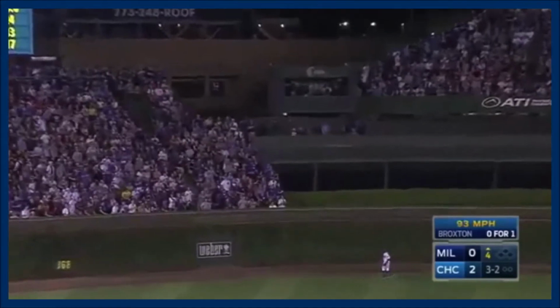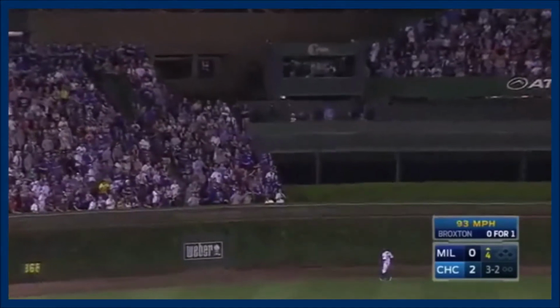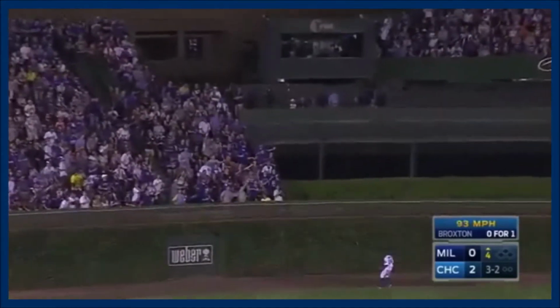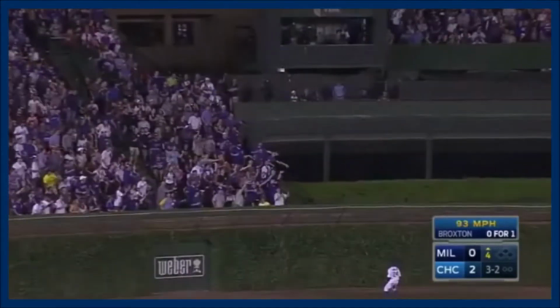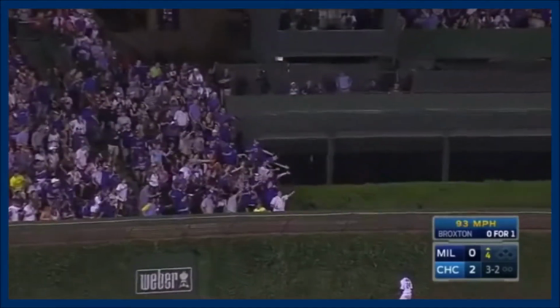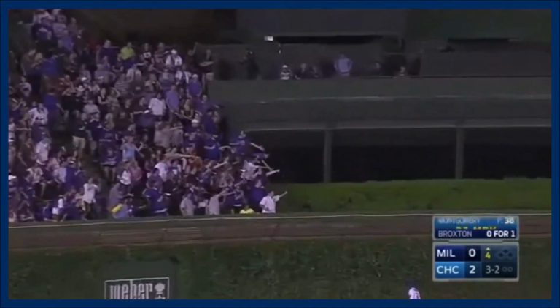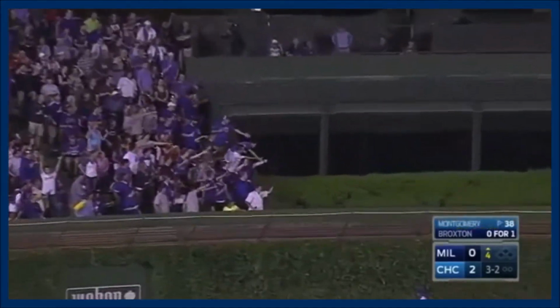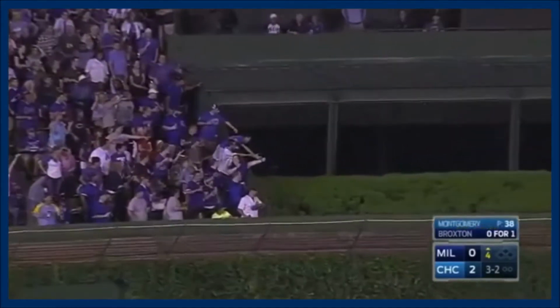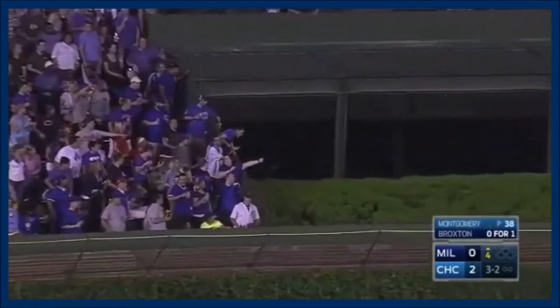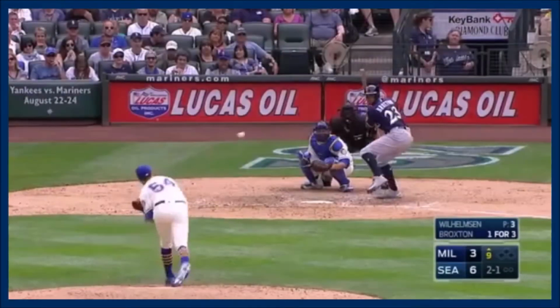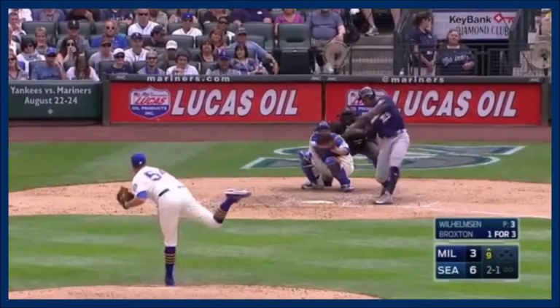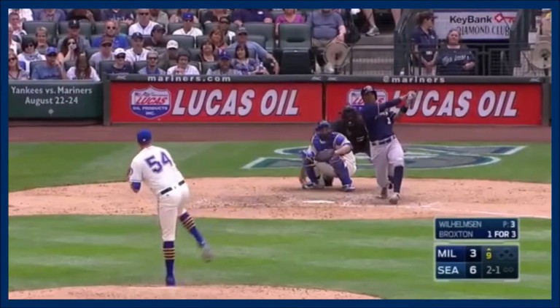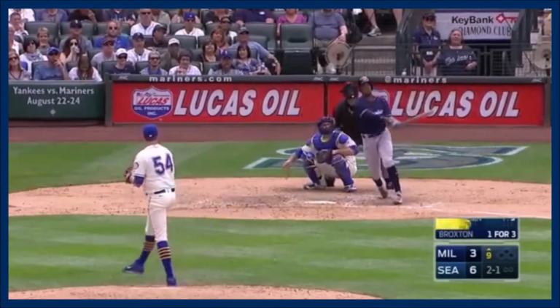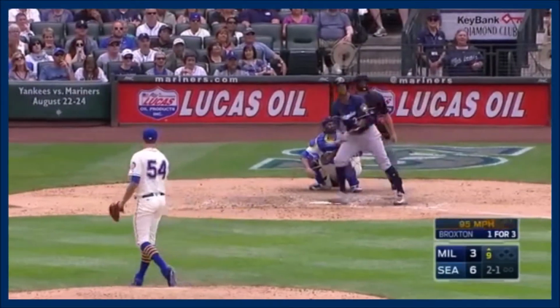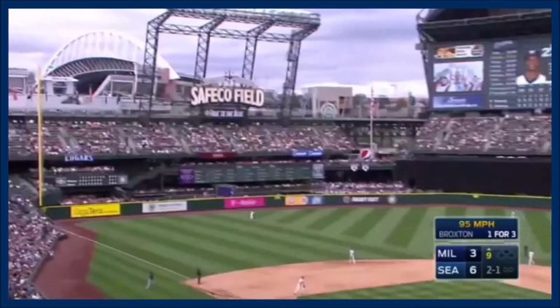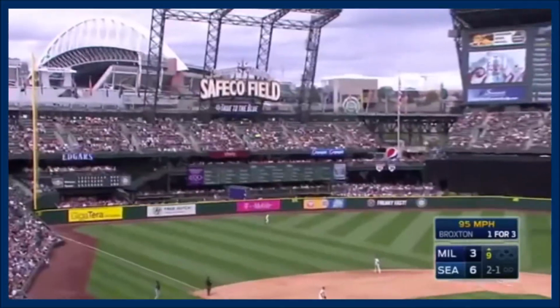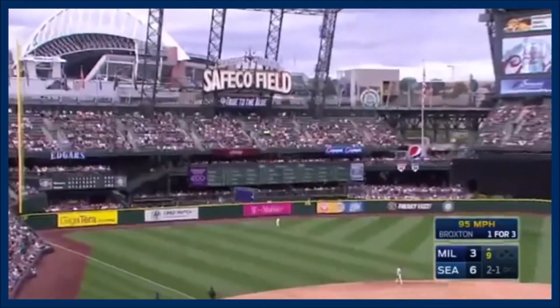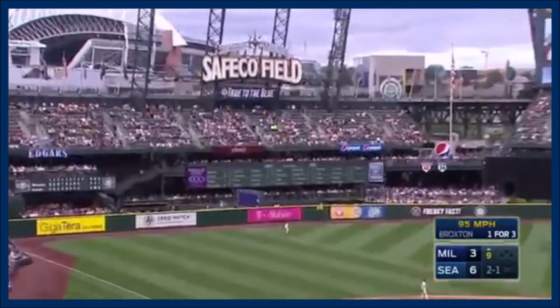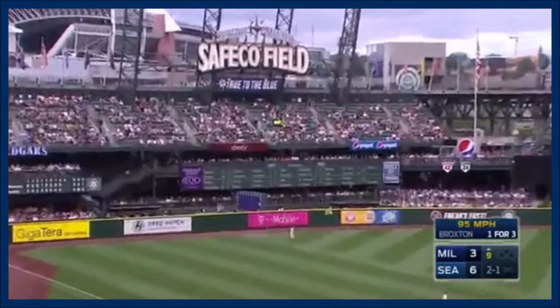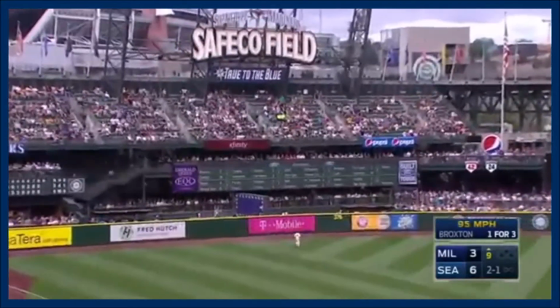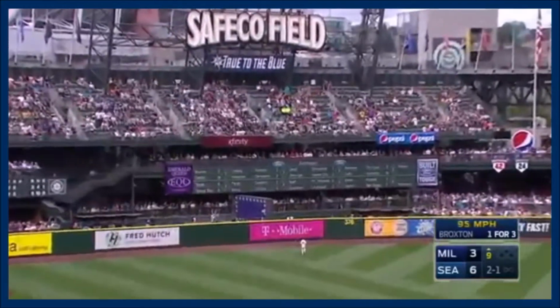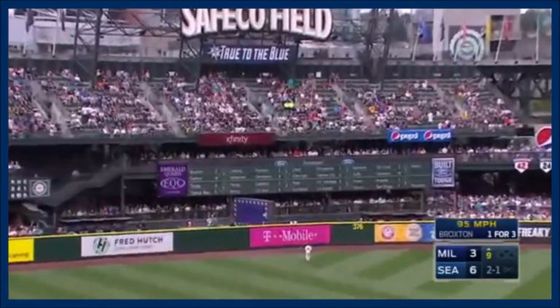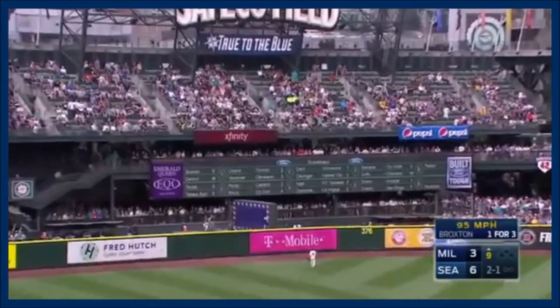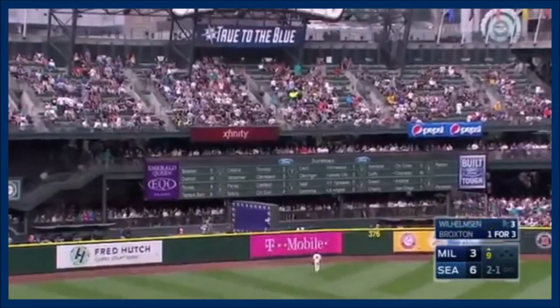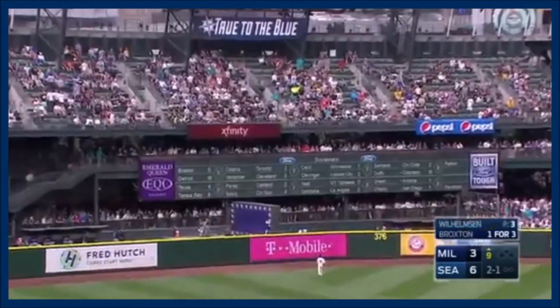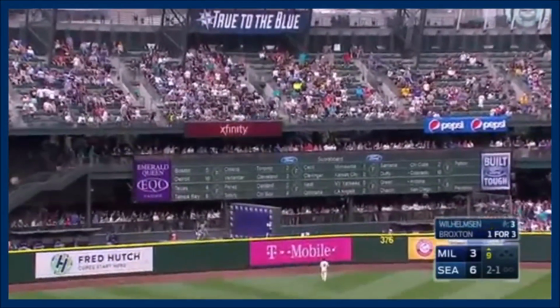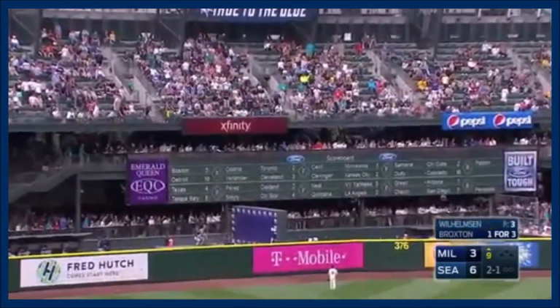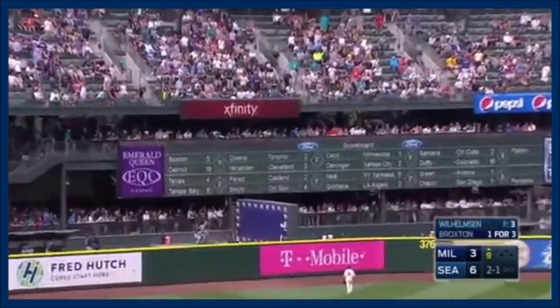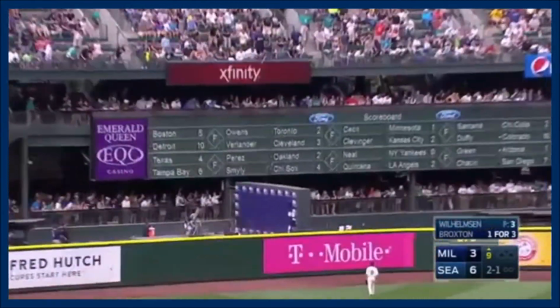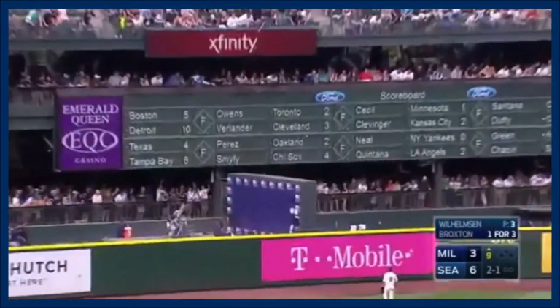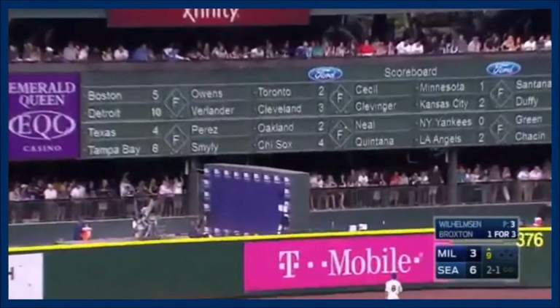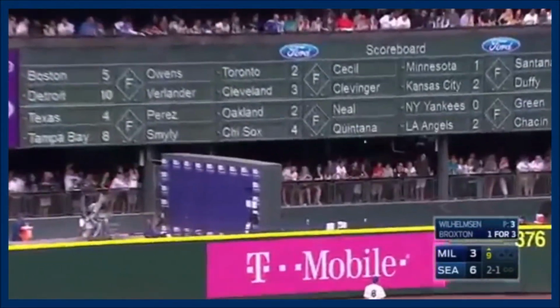Fowler is back on the track, looking up. This one hit hard to left field again, and way, way back. Keyon Broxton — his second.